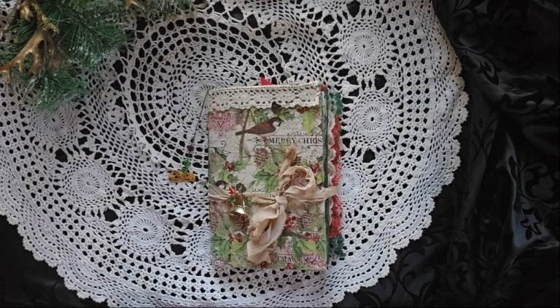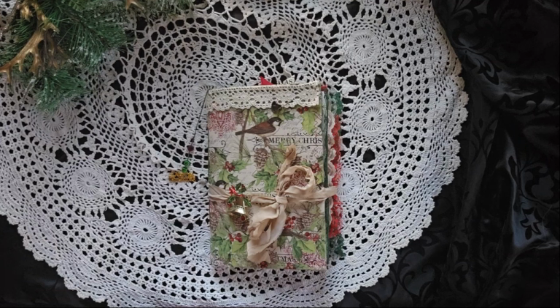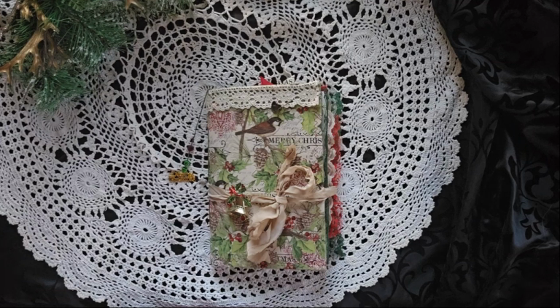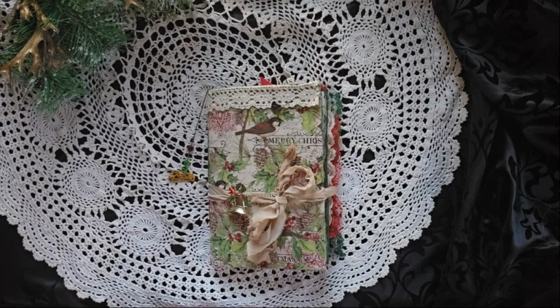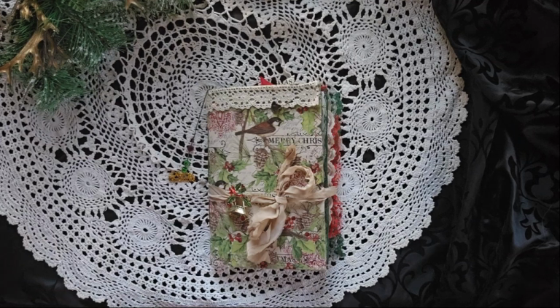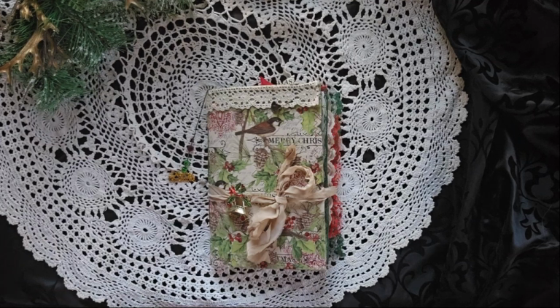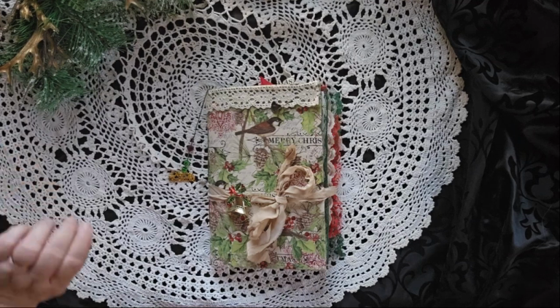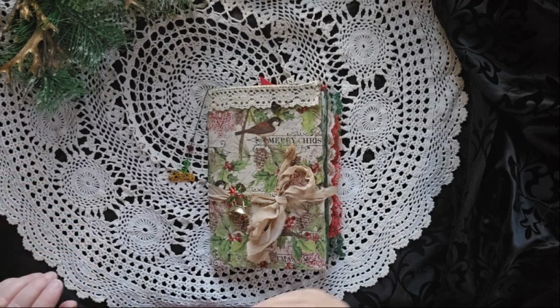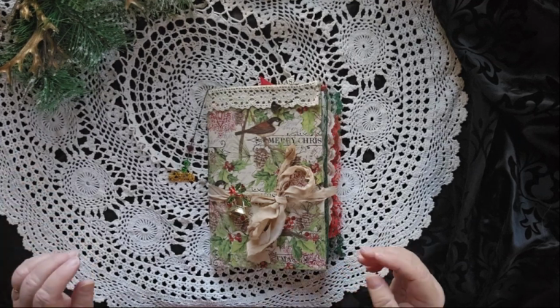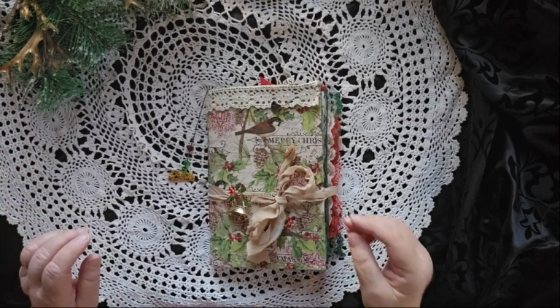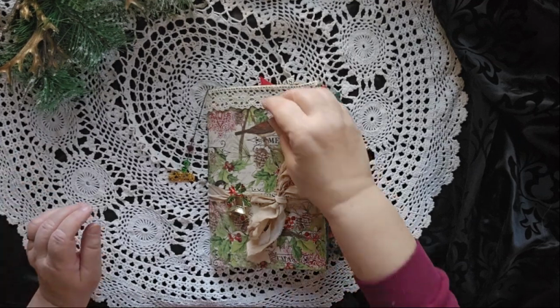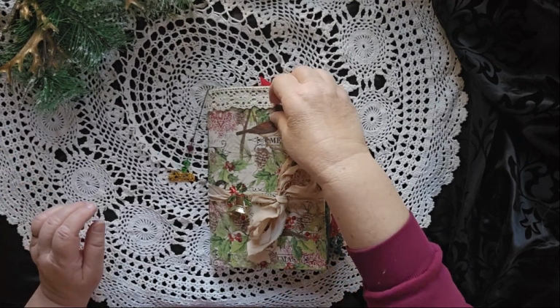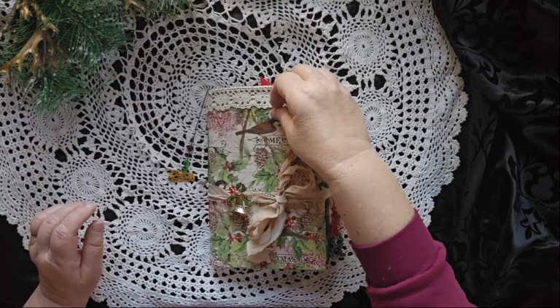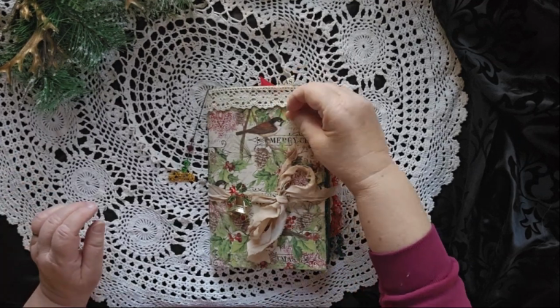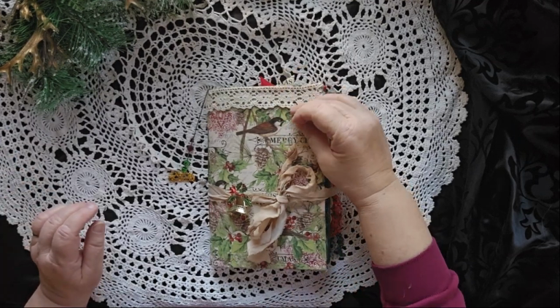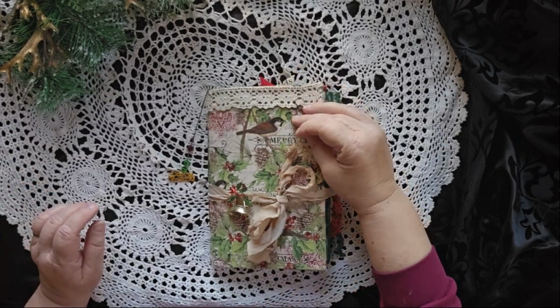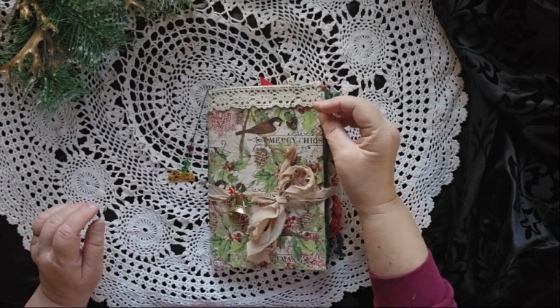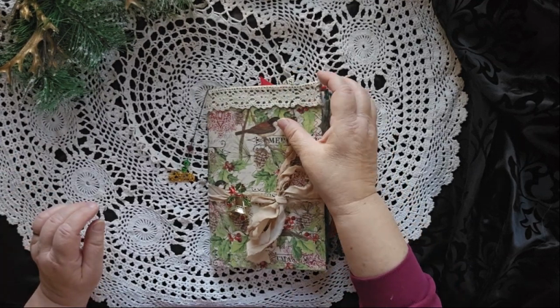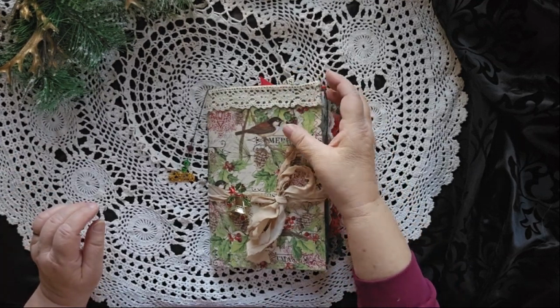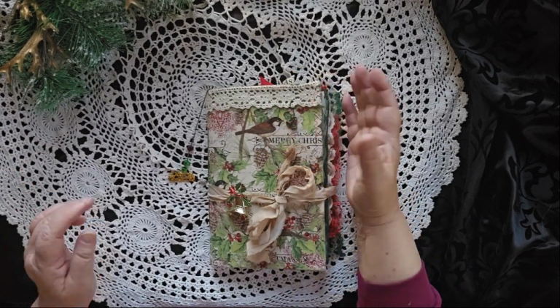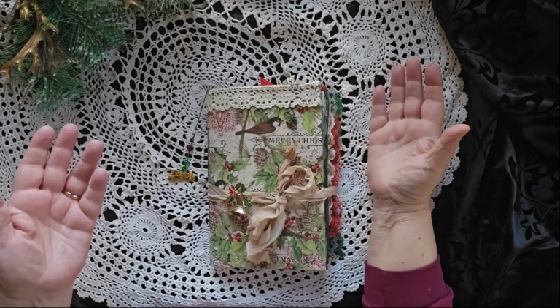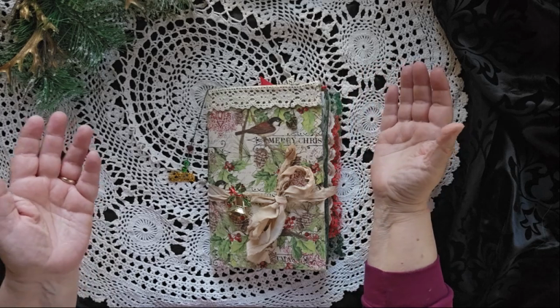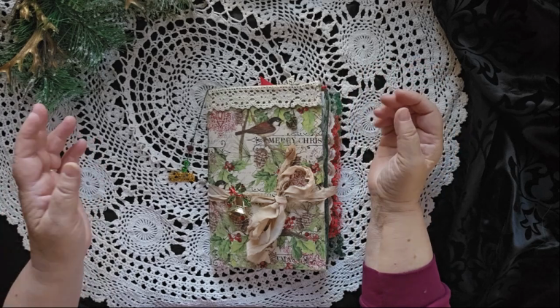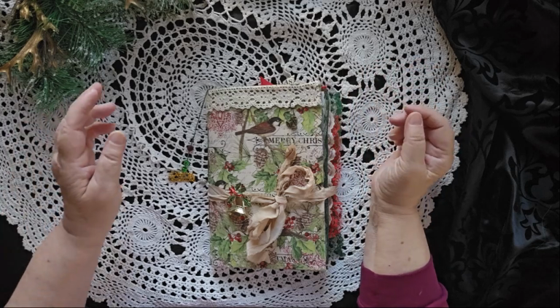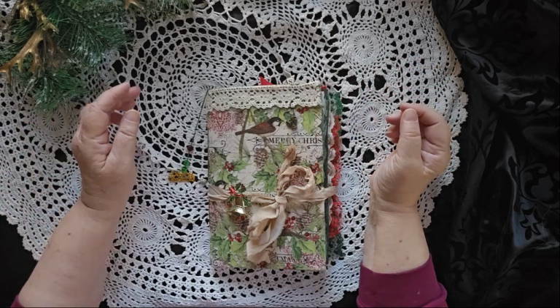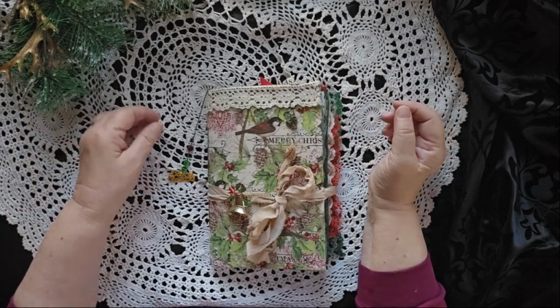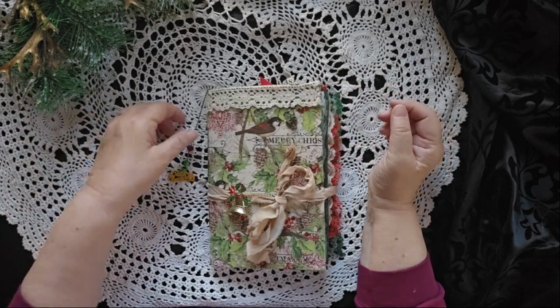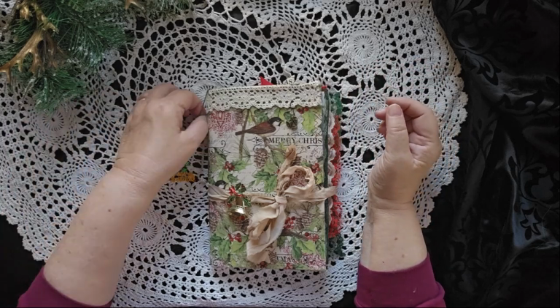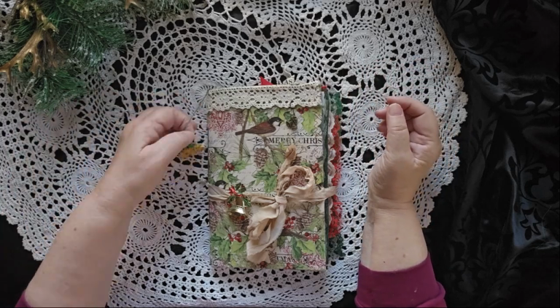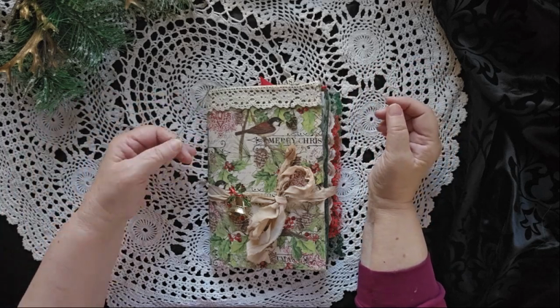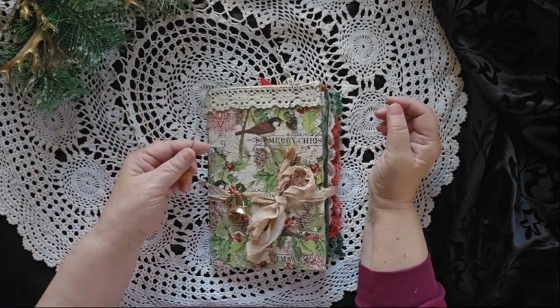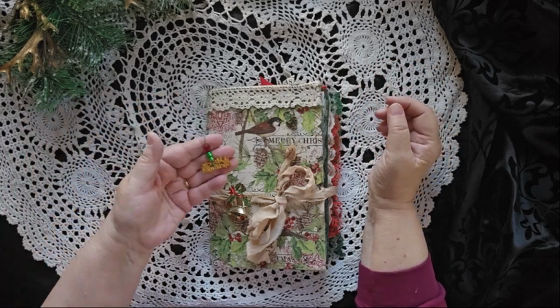Hello, this is Cindy. Welcome to my channel and to a walkthrough of what I'm calling my Christmas Journal No. 1, Merry Christmas.